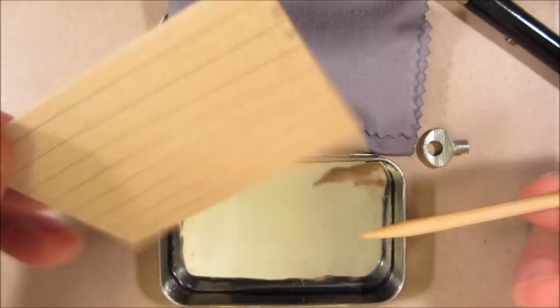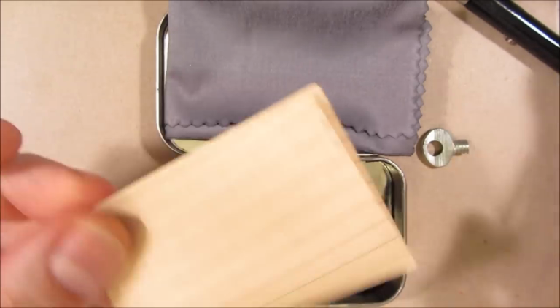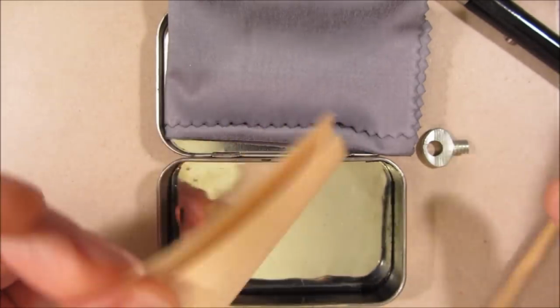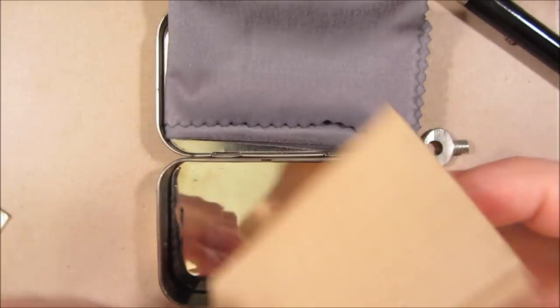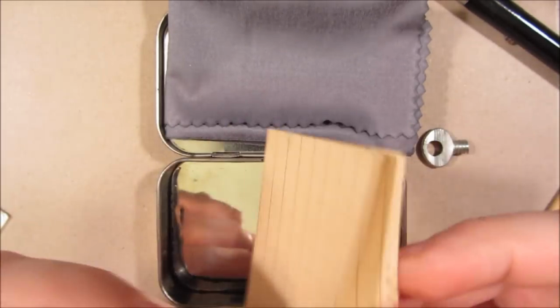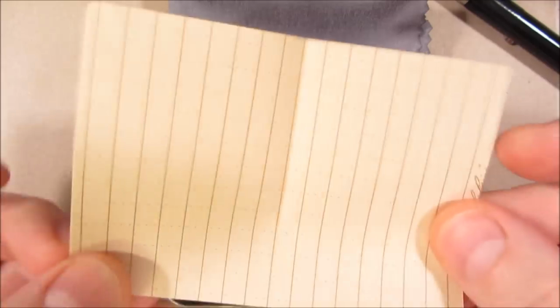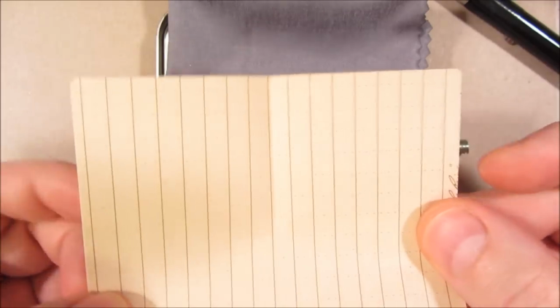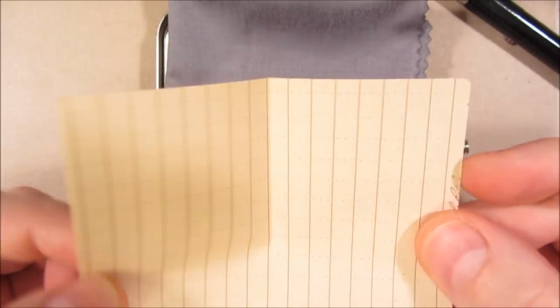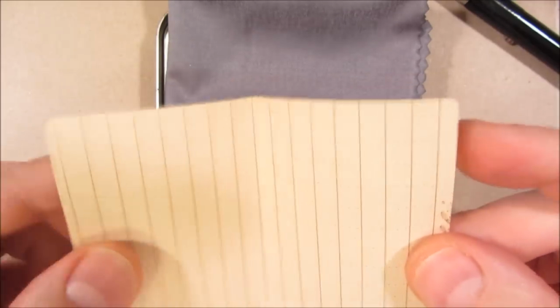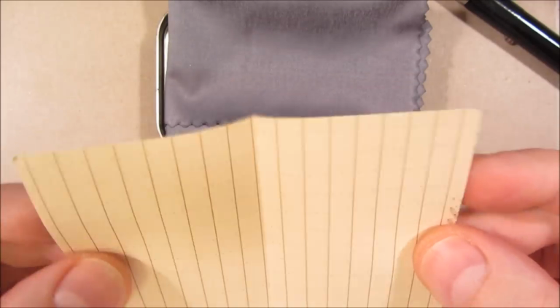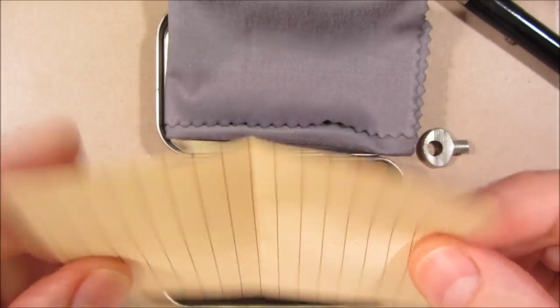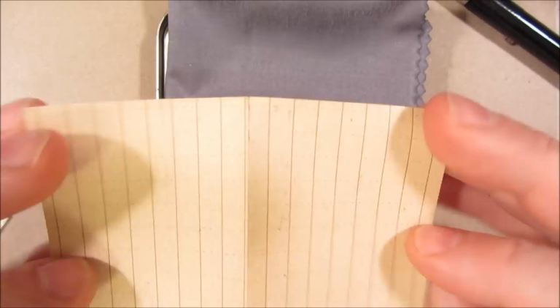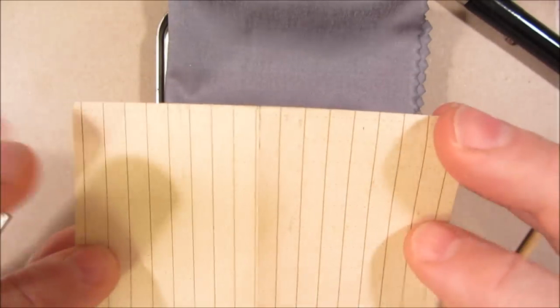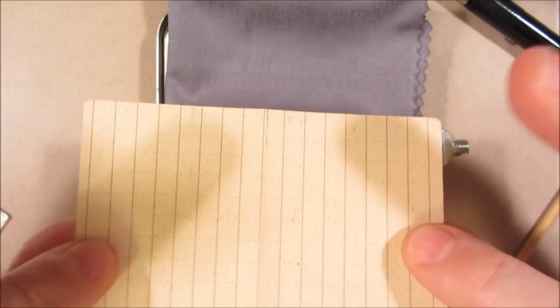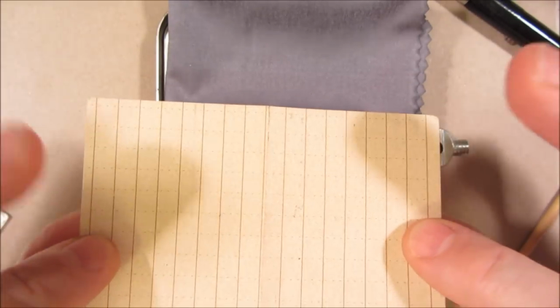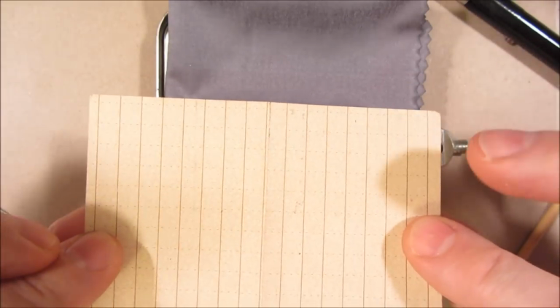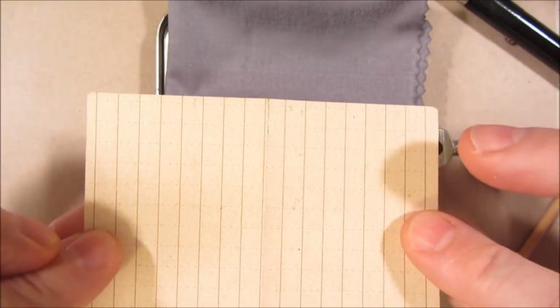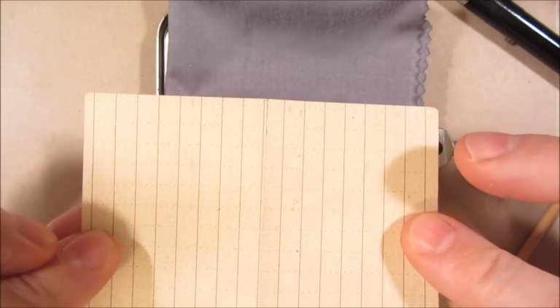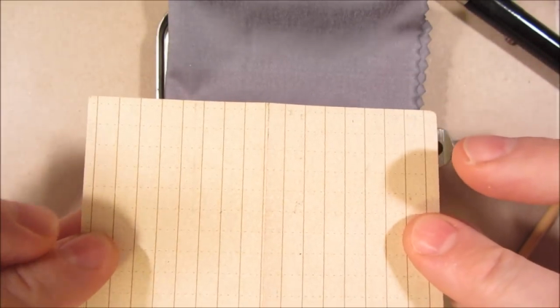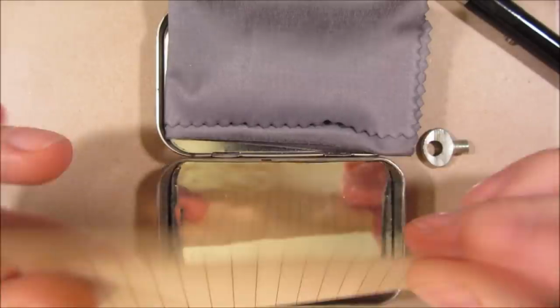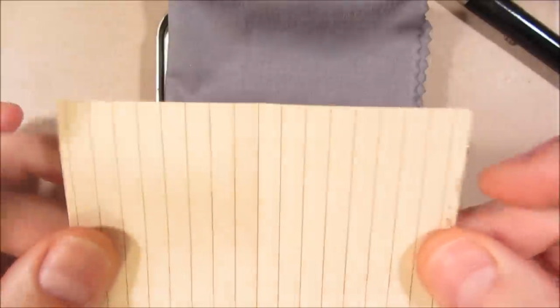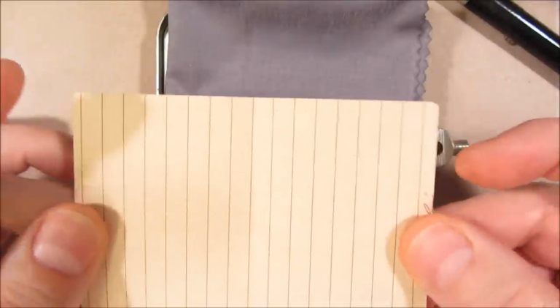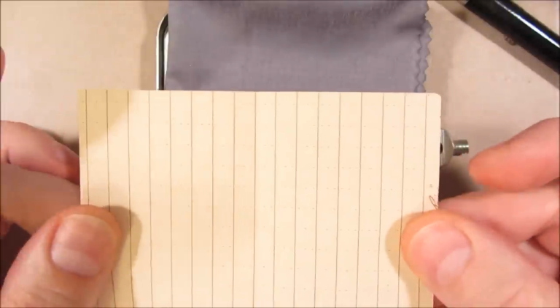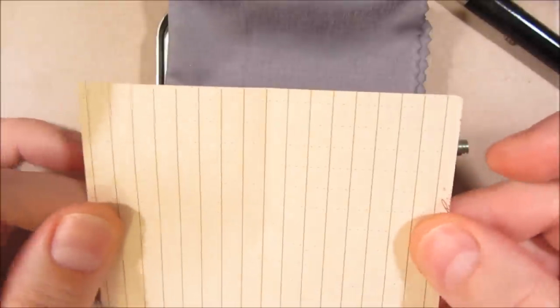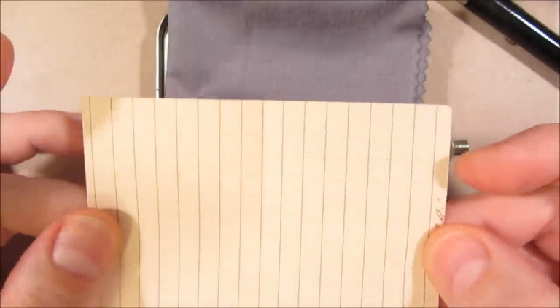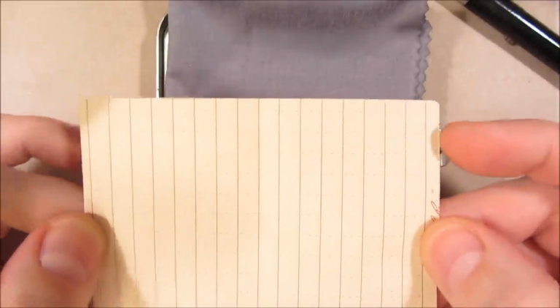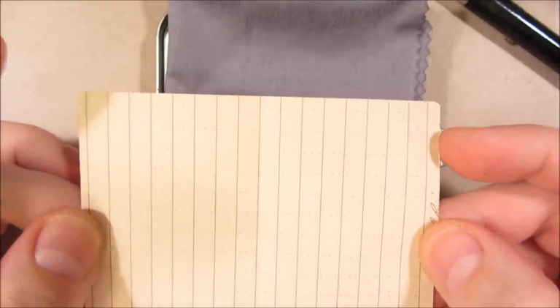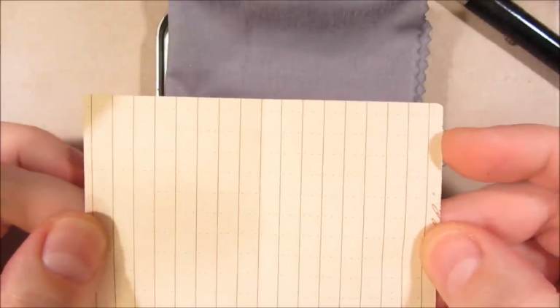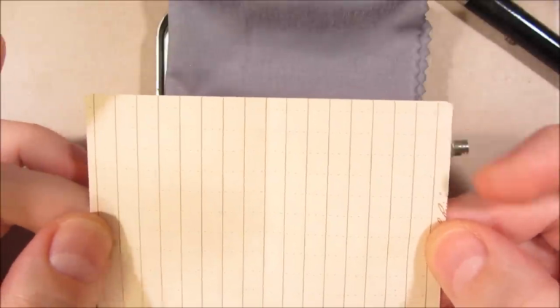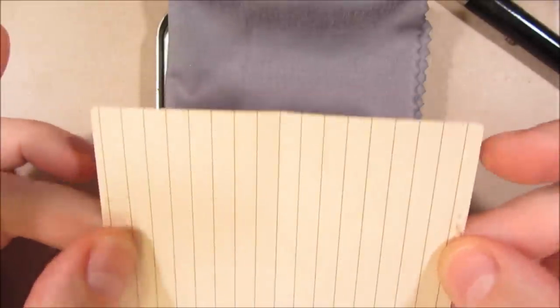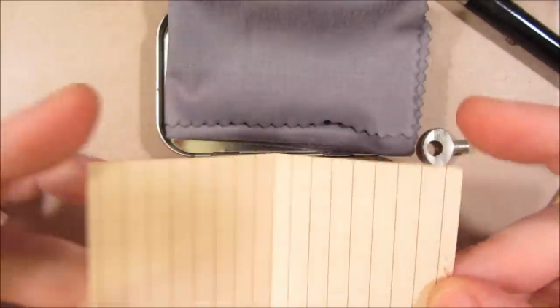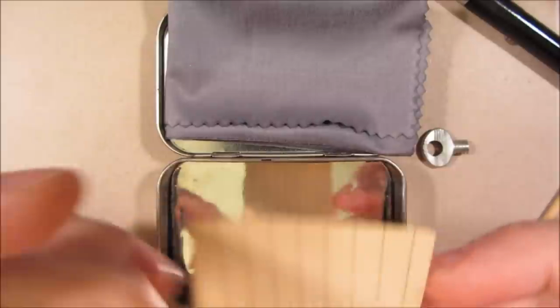This is write-in-the-rain paper for taking notes or leaving a note, and it's waterproof so you don't have to worry about it getting wet.